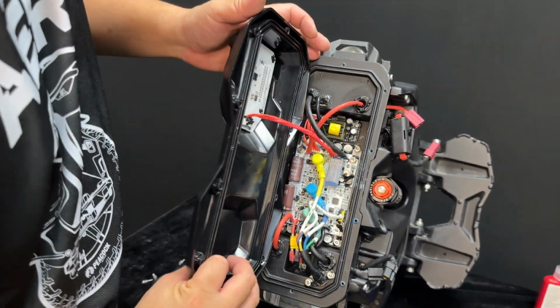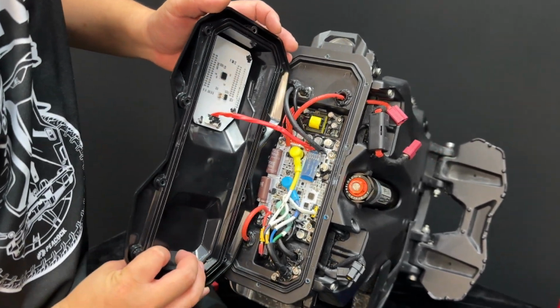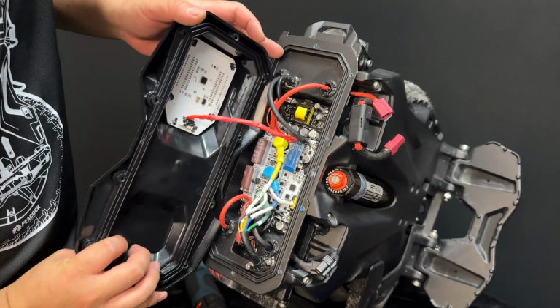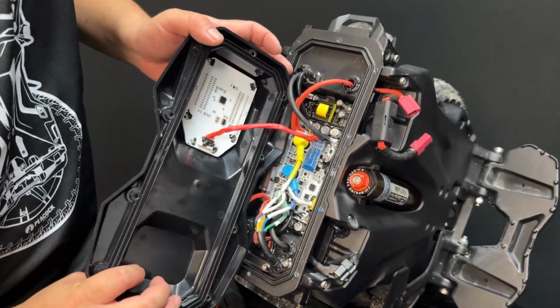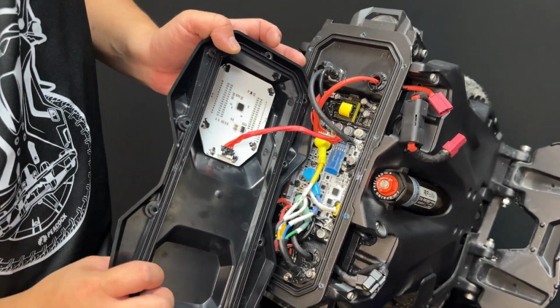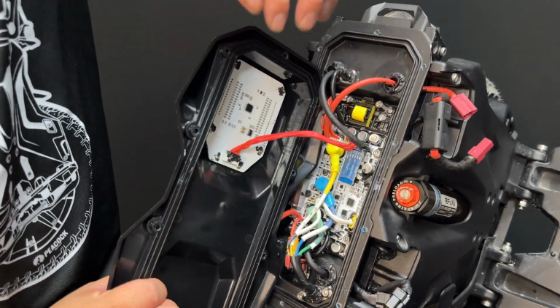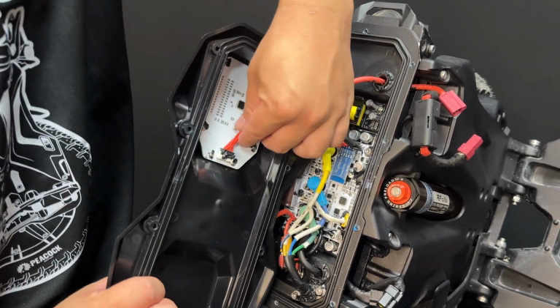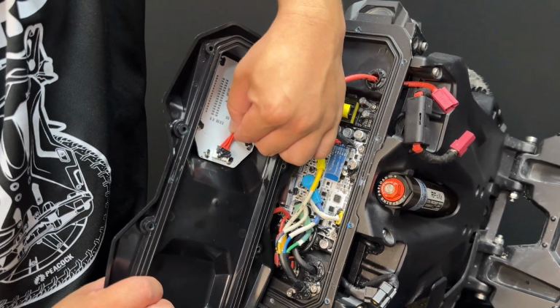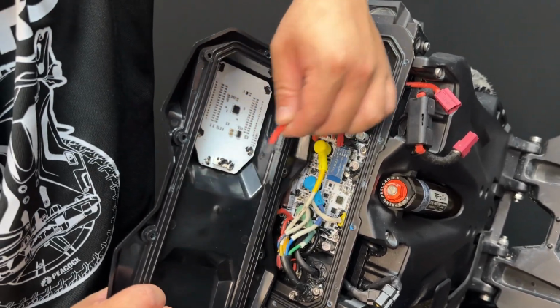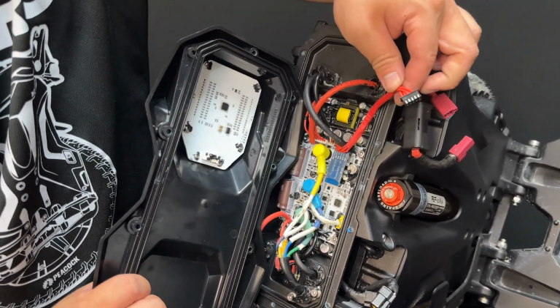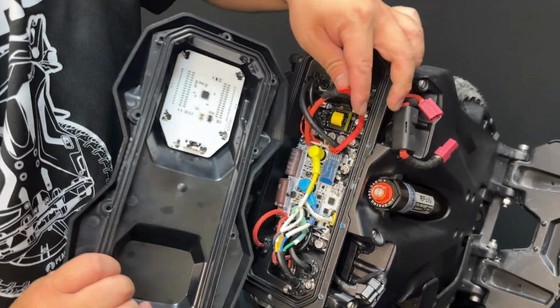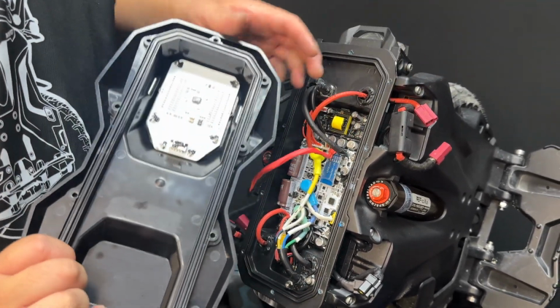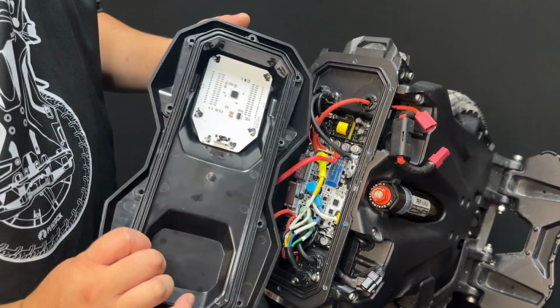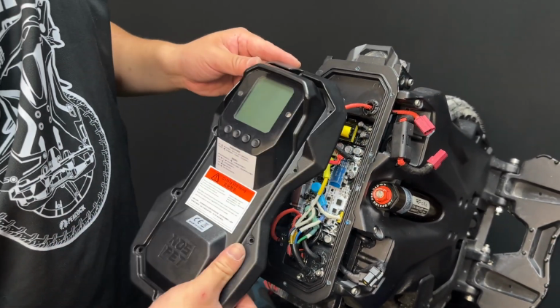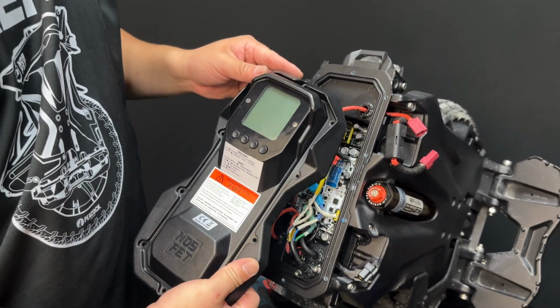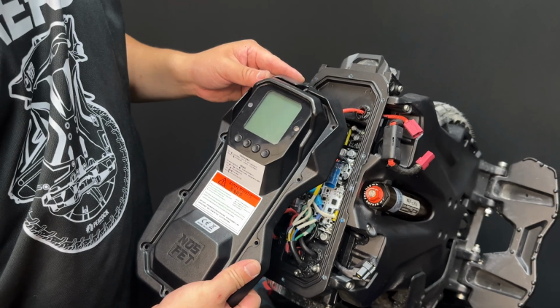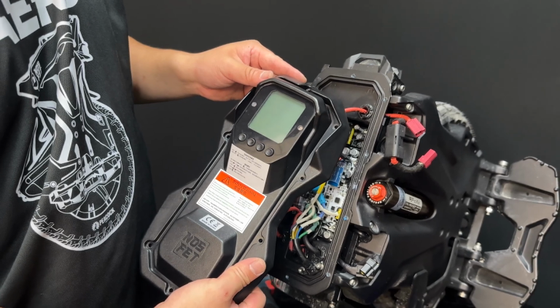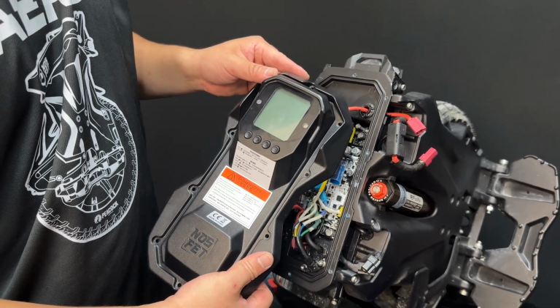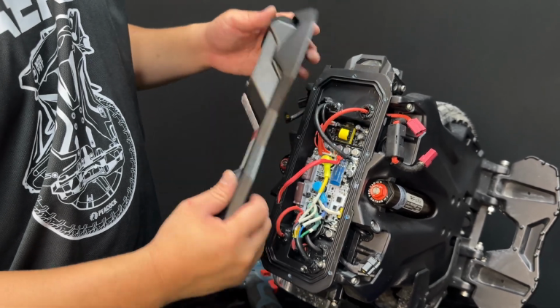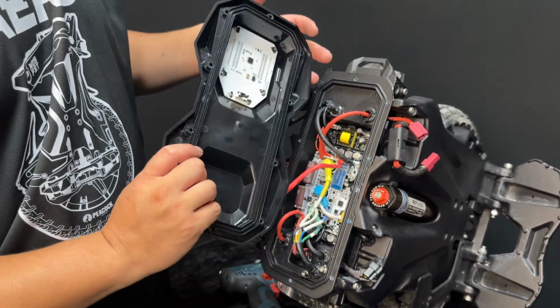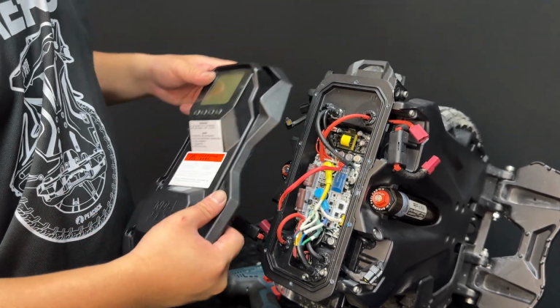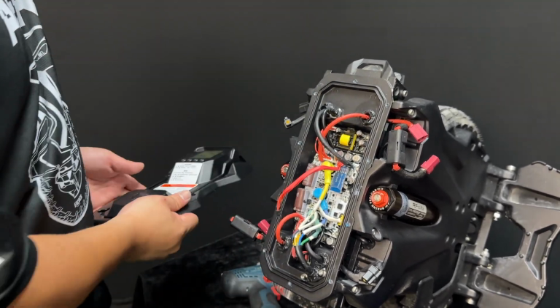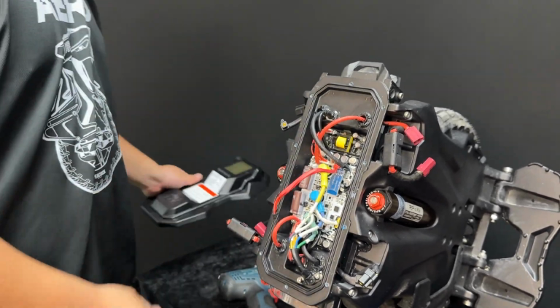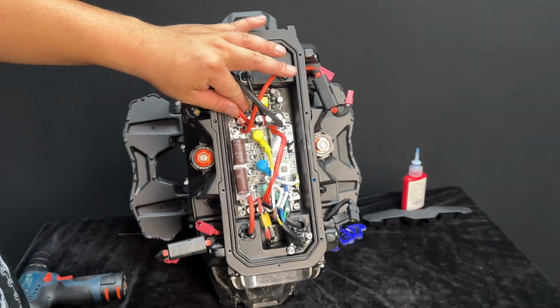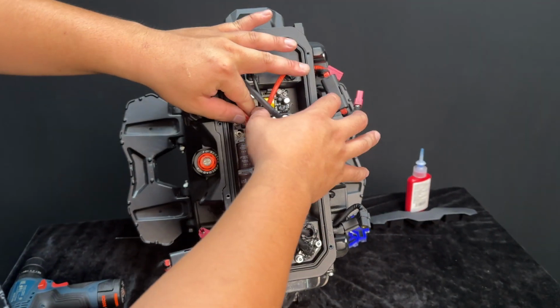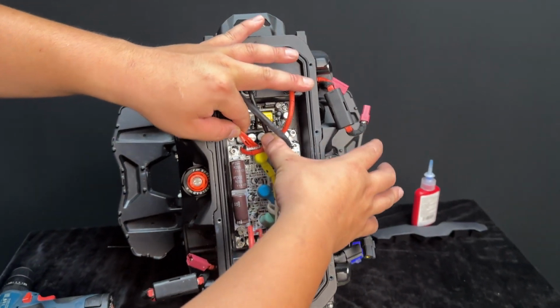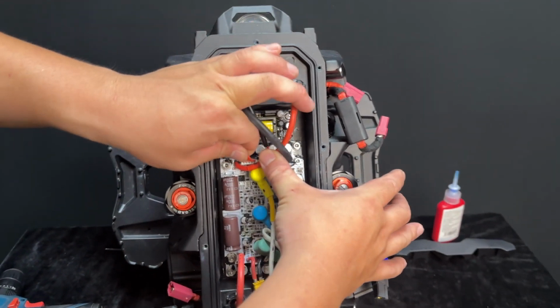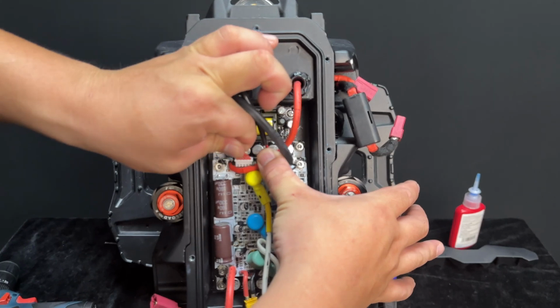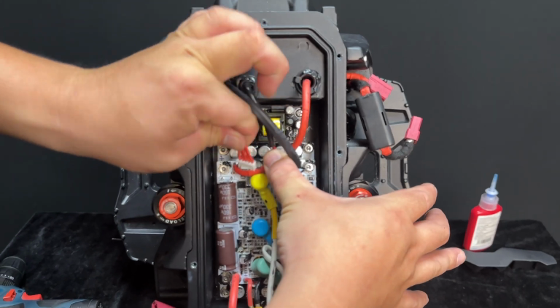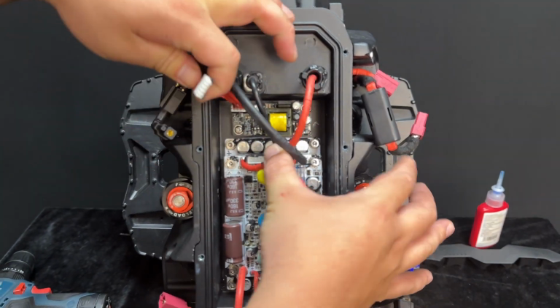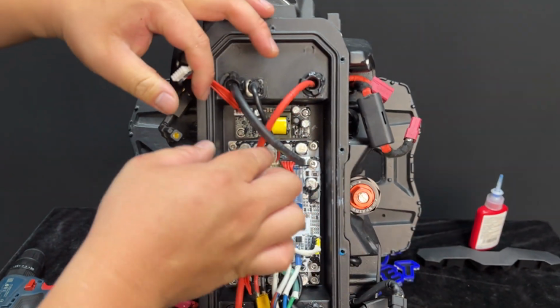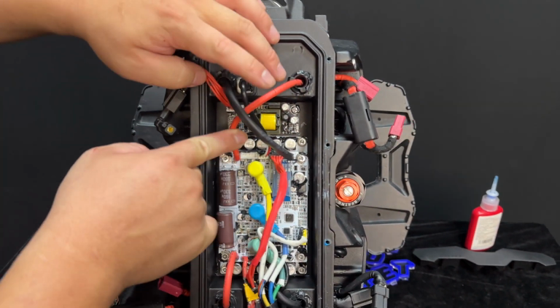Unplug the display cable from the display. Disconnect all plugs on the controller.